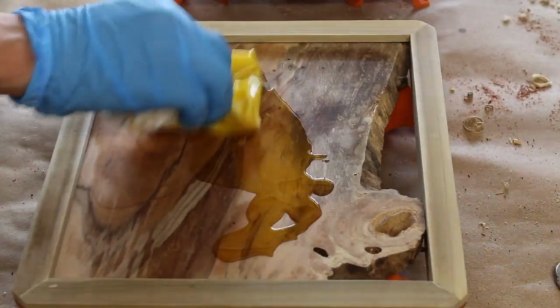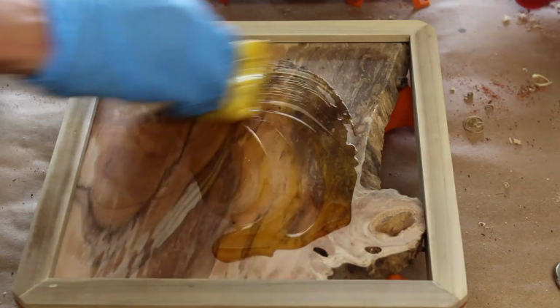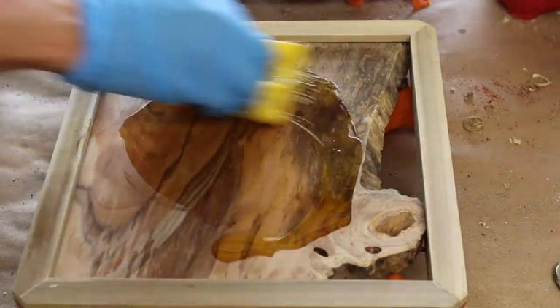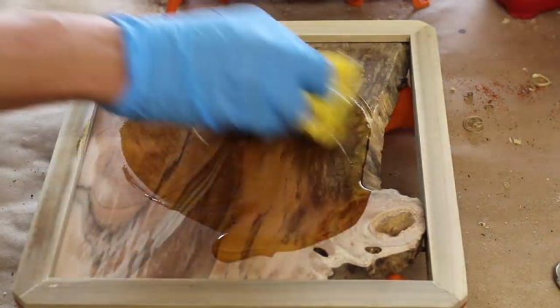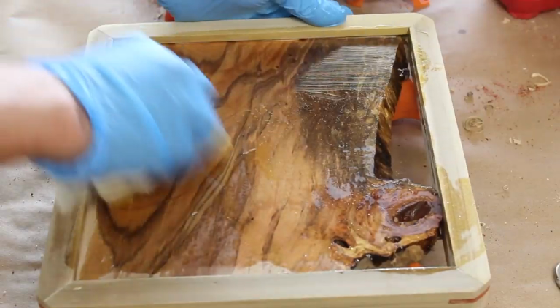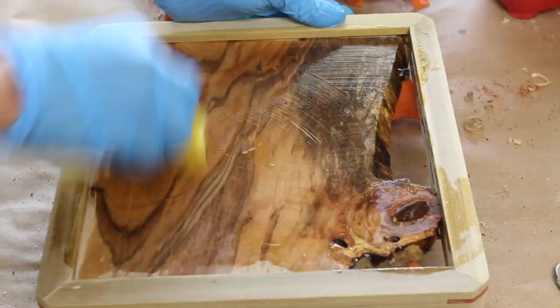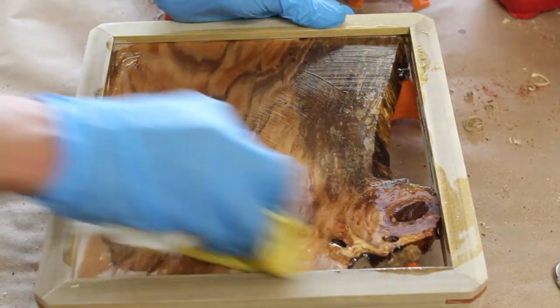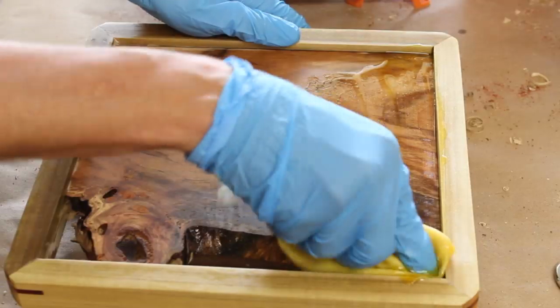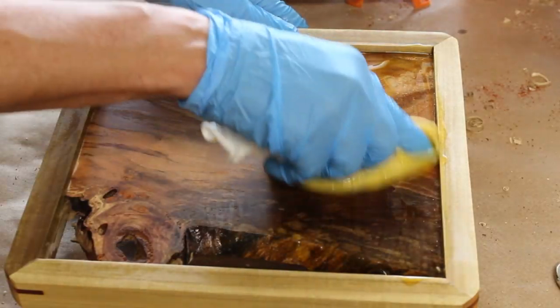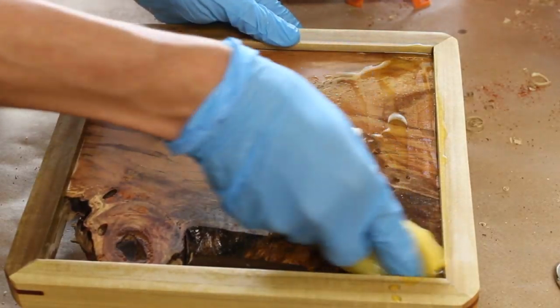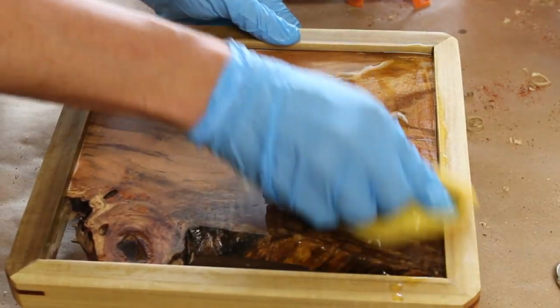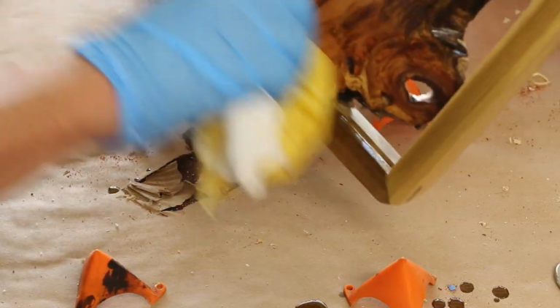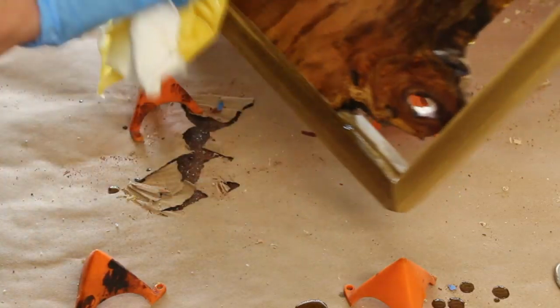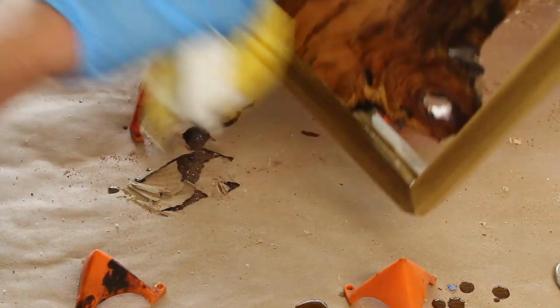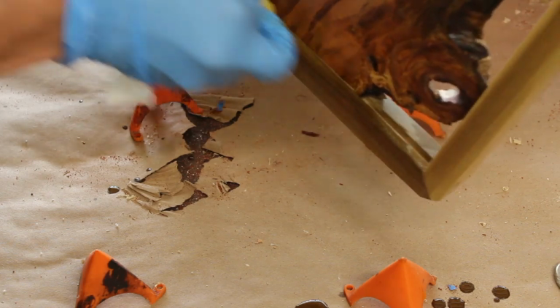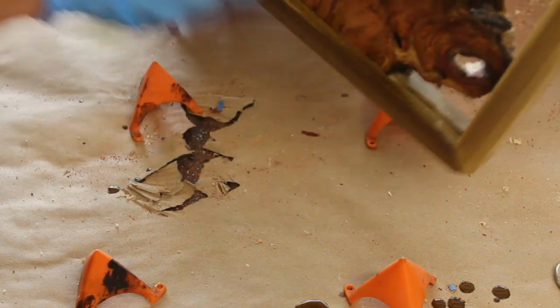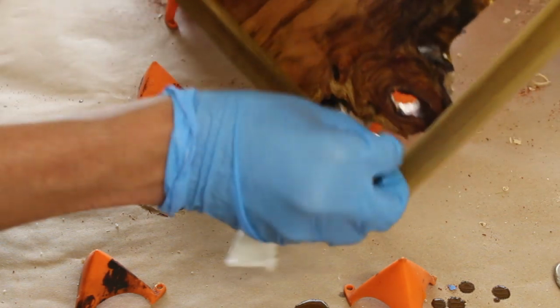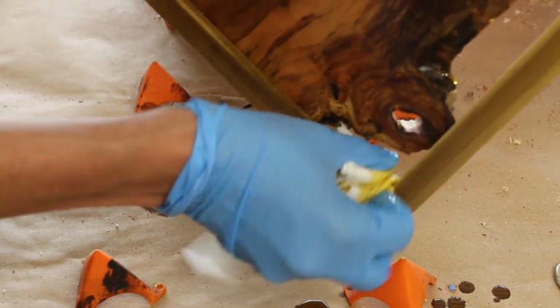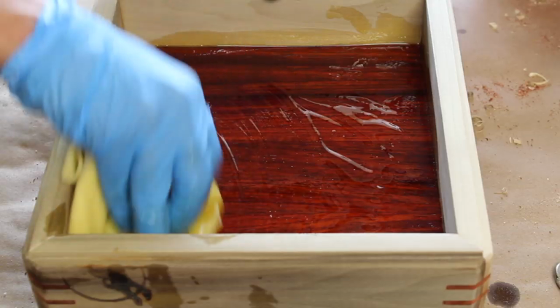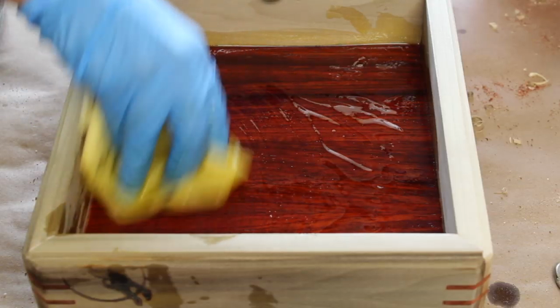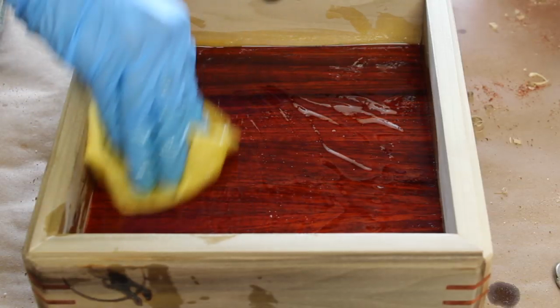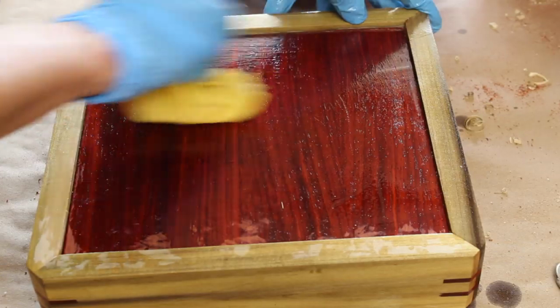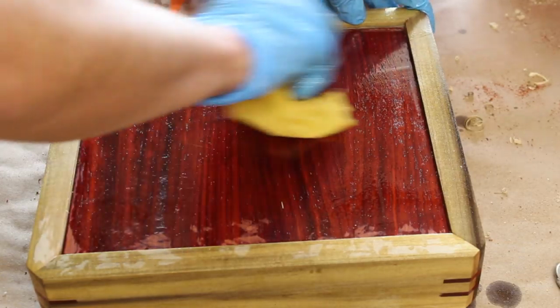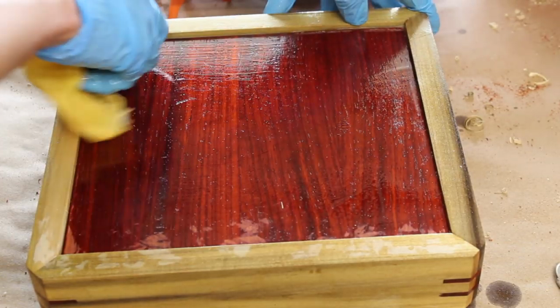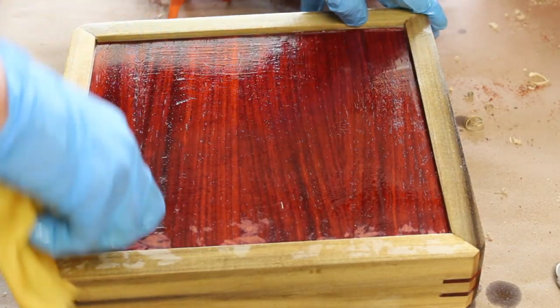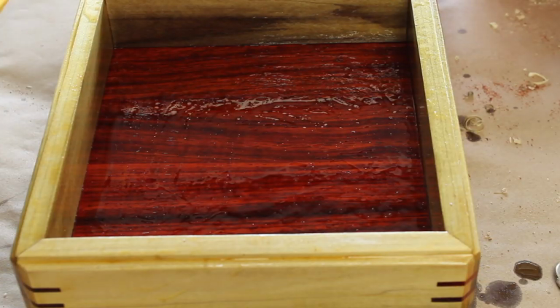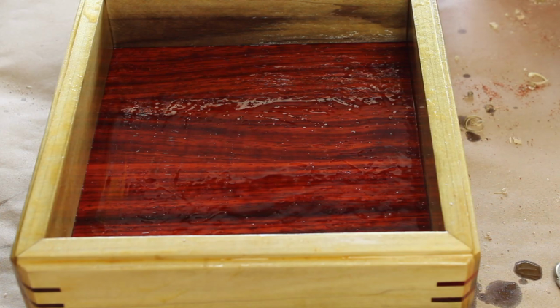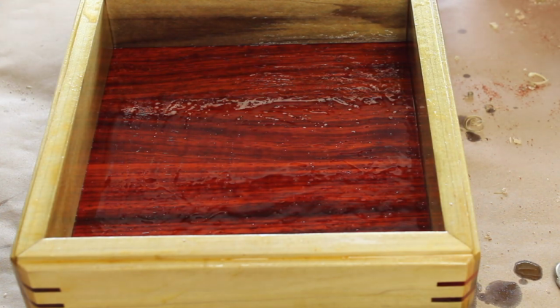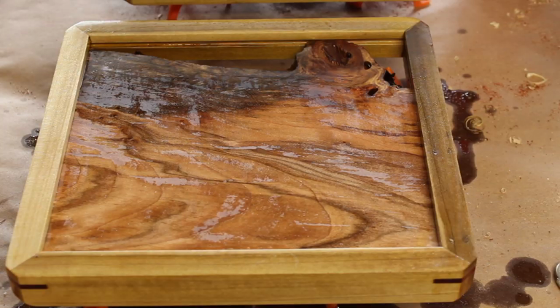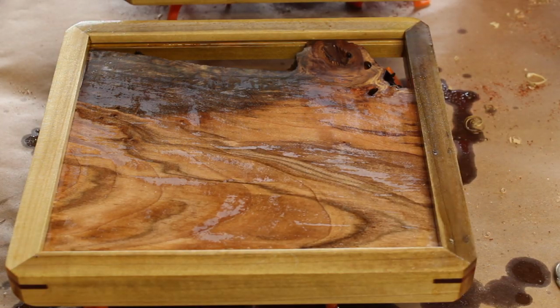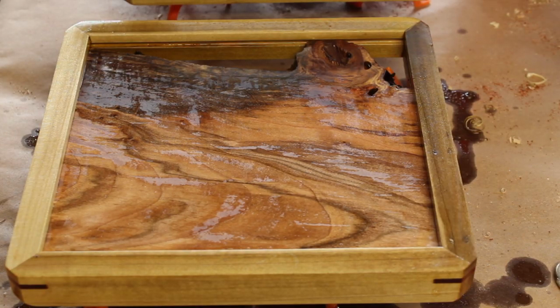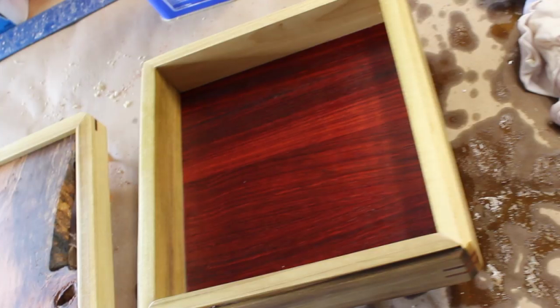Then I hit the whole box inside and out with a couple coats of boiled linseed oil, making sure to get into all the cracks and crevices — especially in the live edge lid where the panel had a lot of voids and pores — then wiped off the excess.